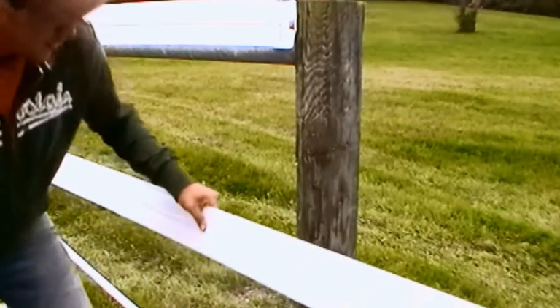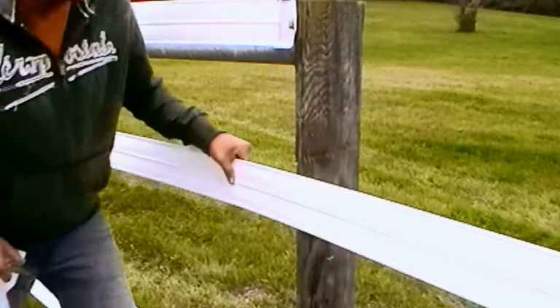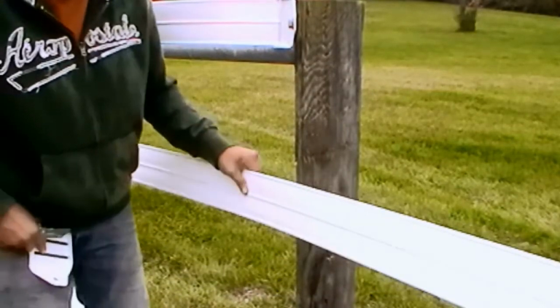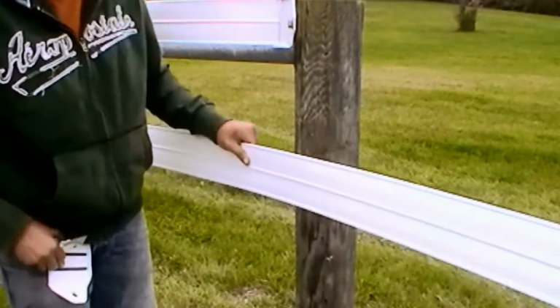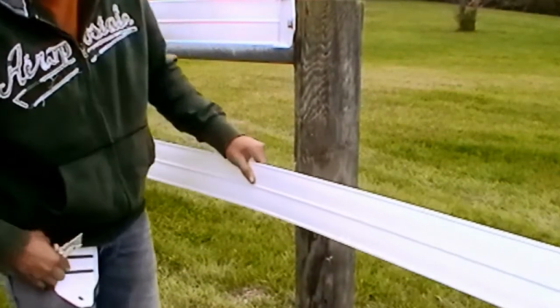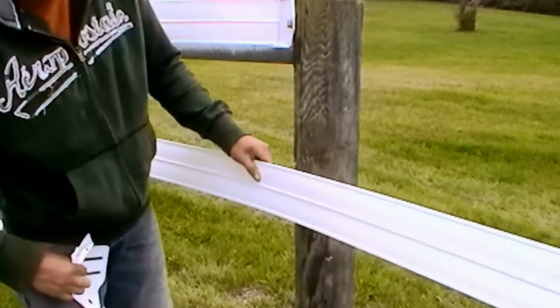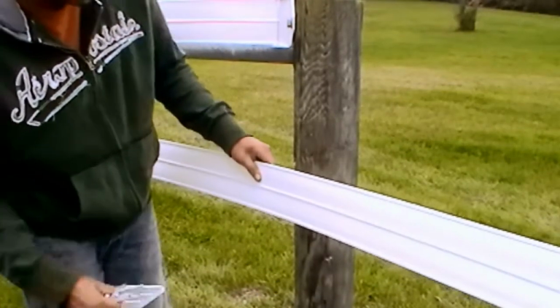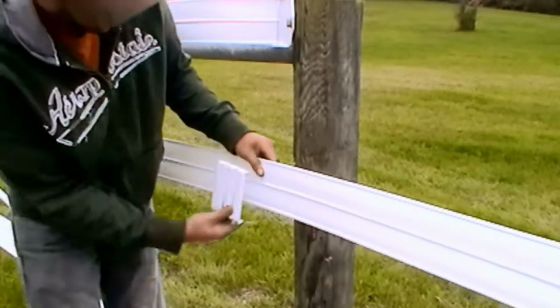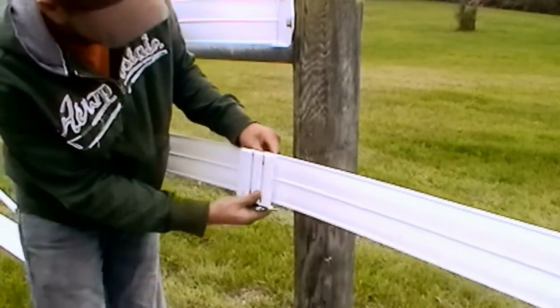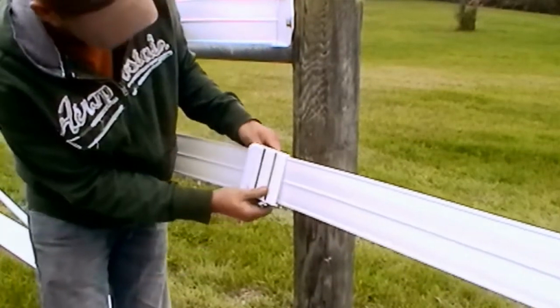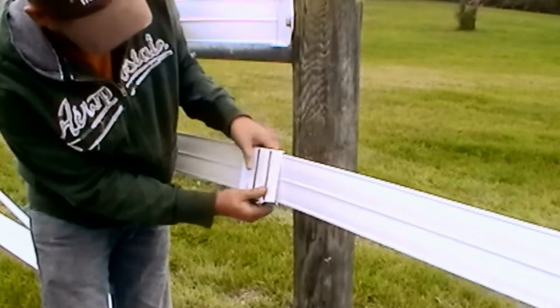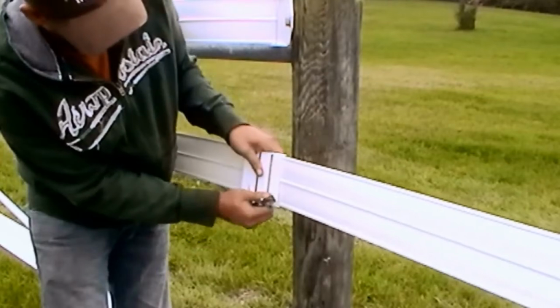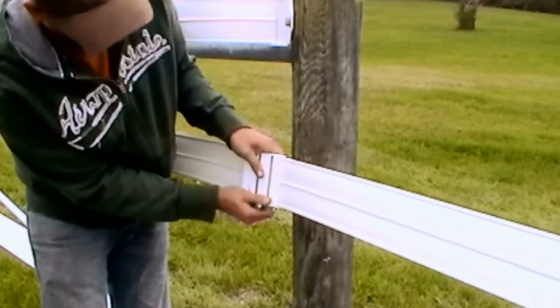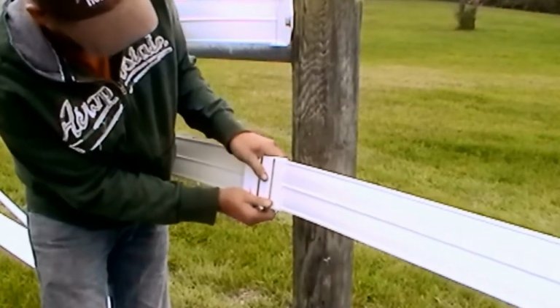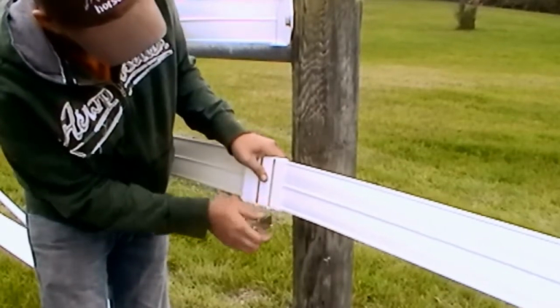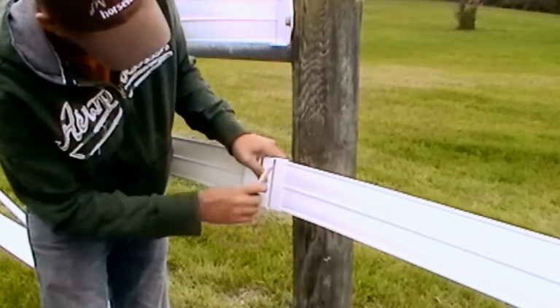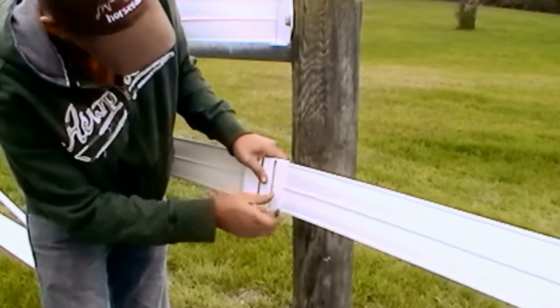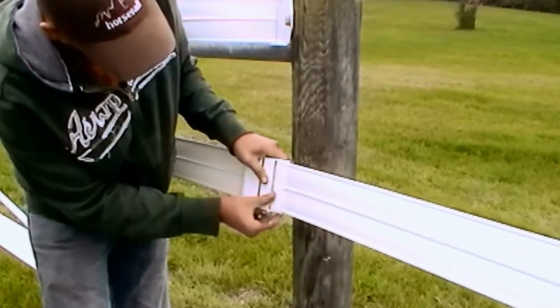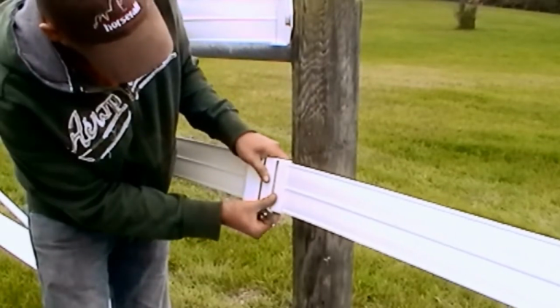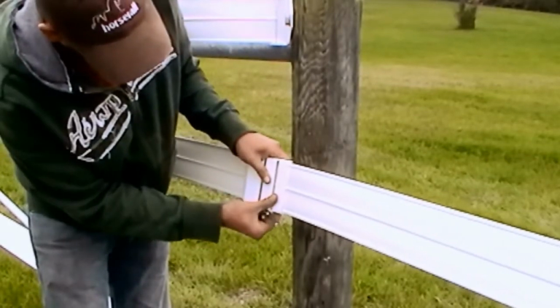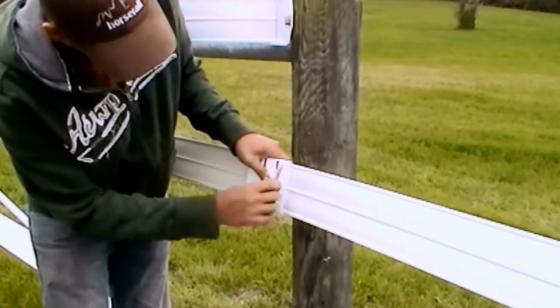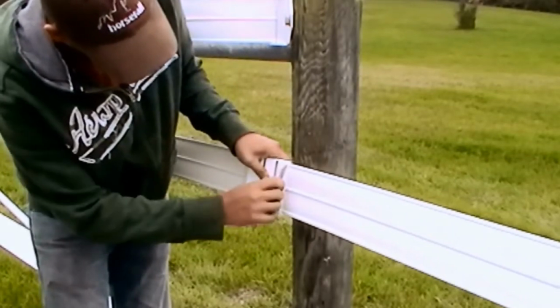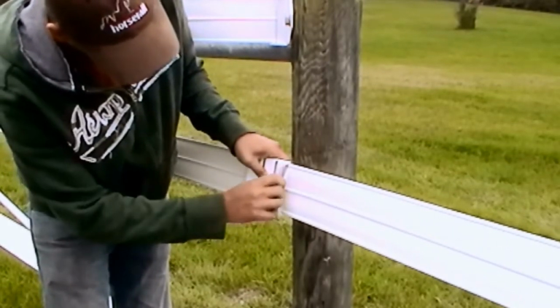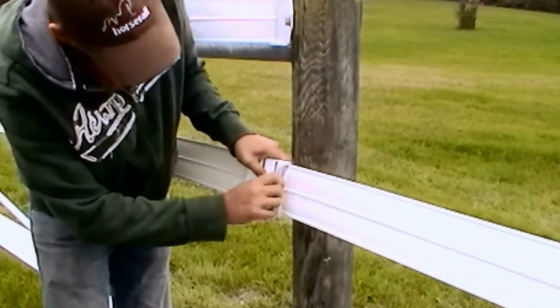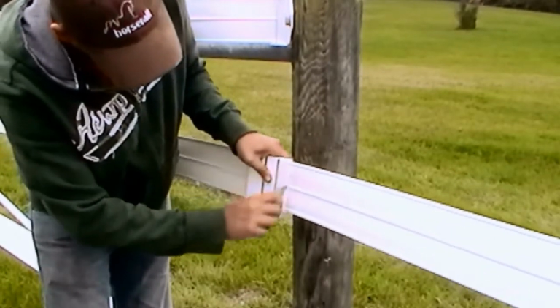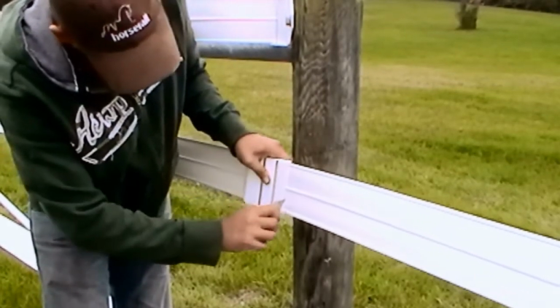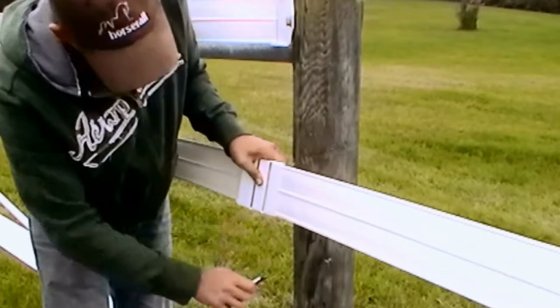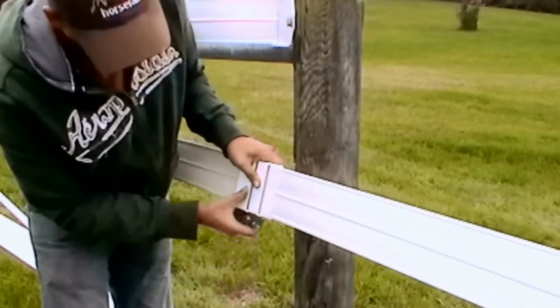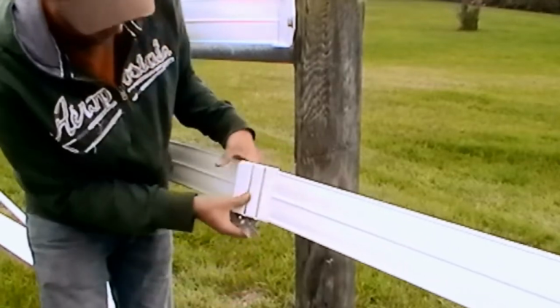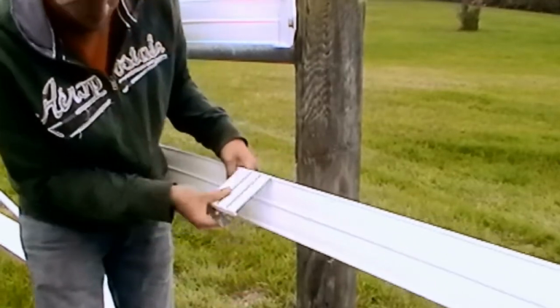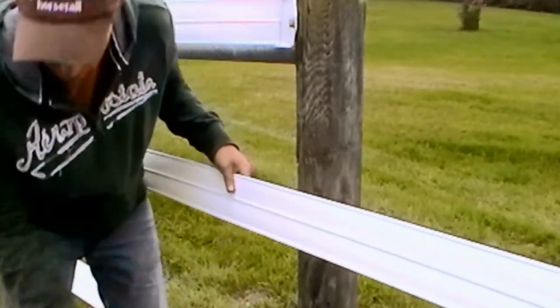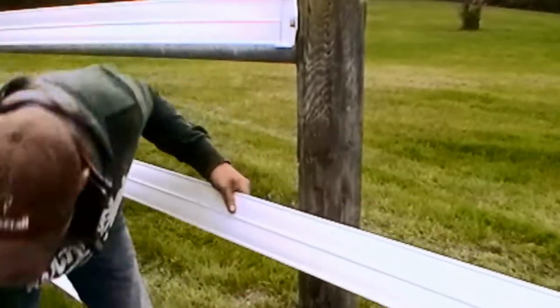Next, cut the rail to obtain a clean square cut. To cut the rail, first use a square or the side of a buckle and score a line with a utility knife across the full width of the rail.